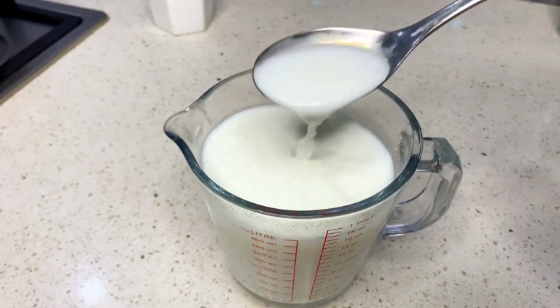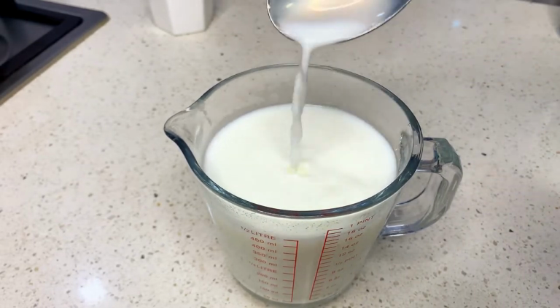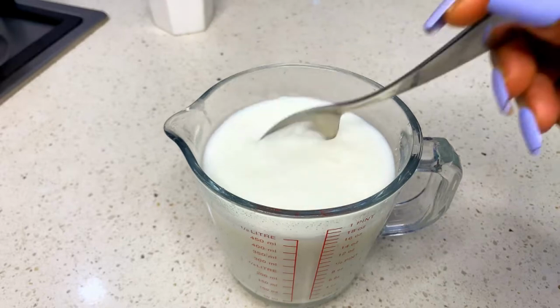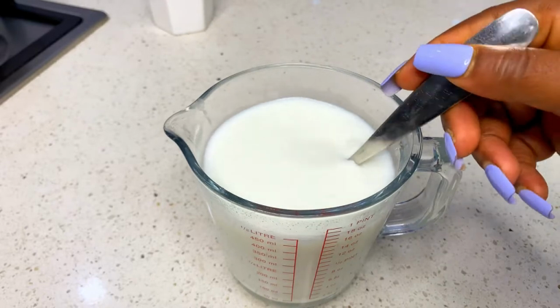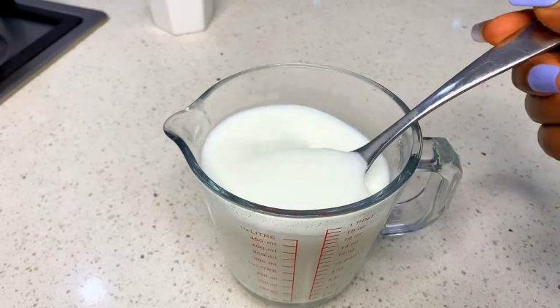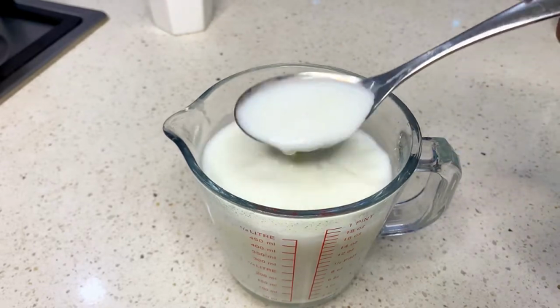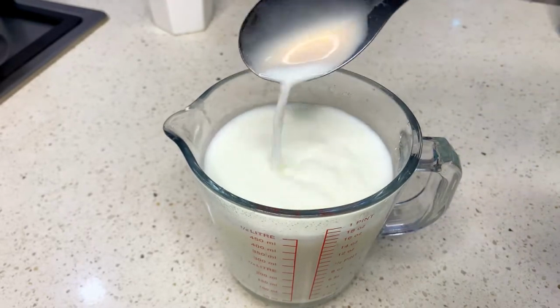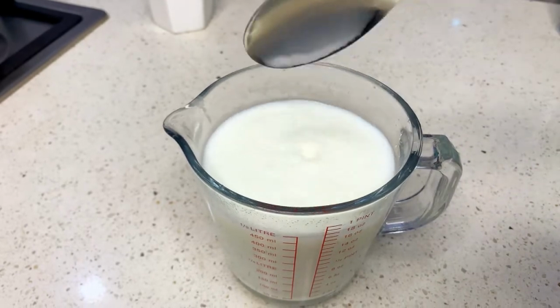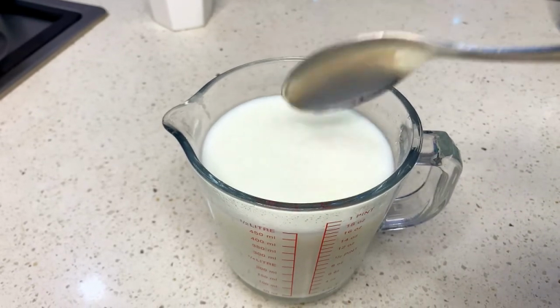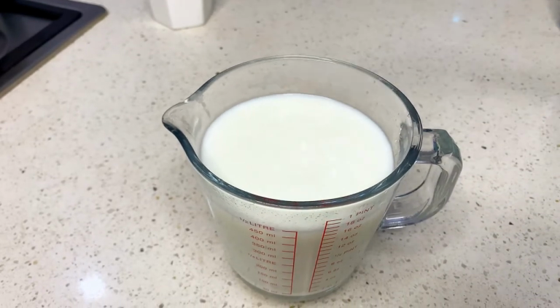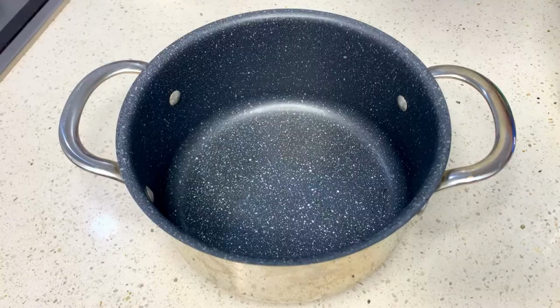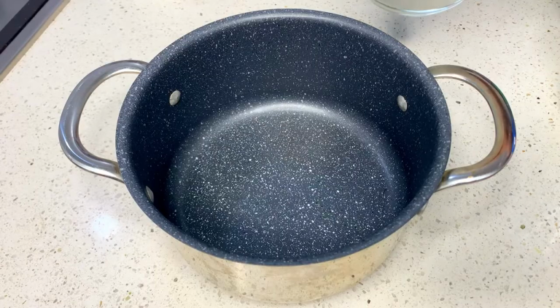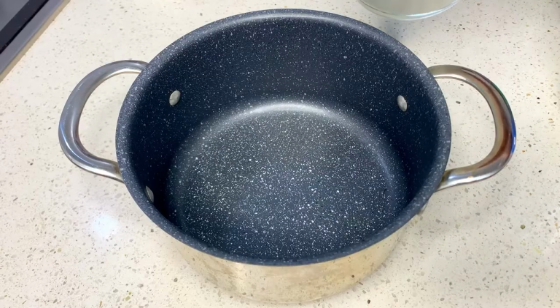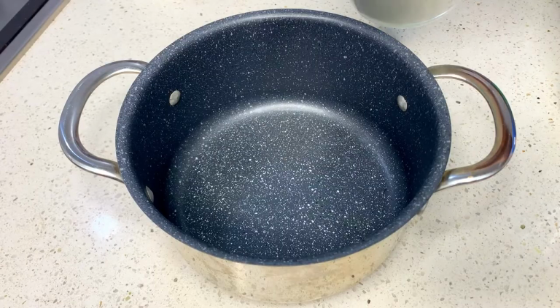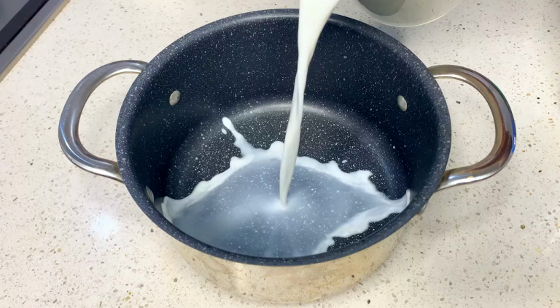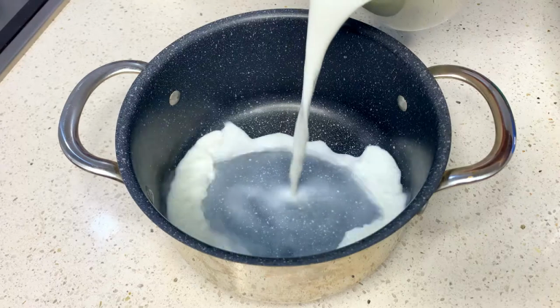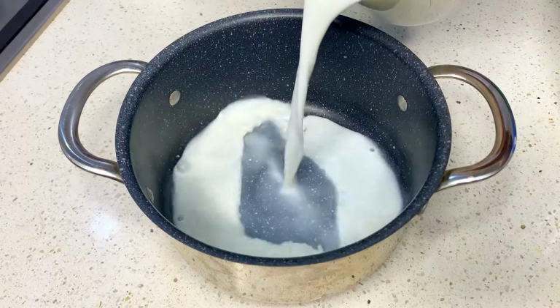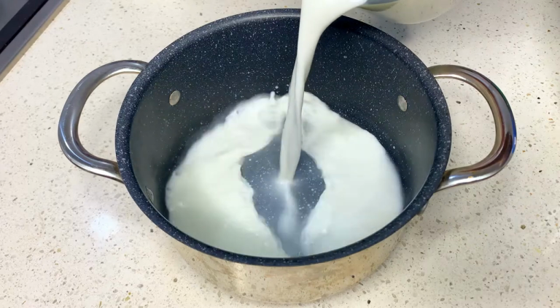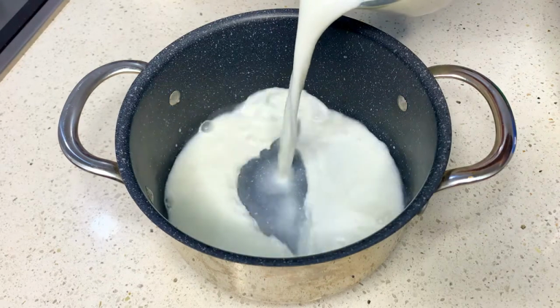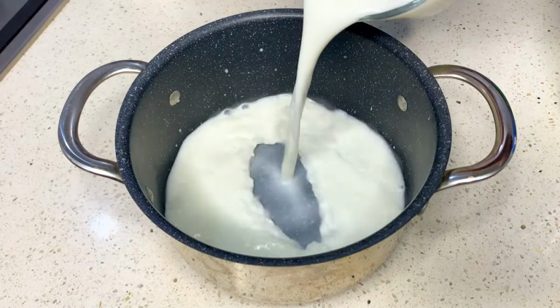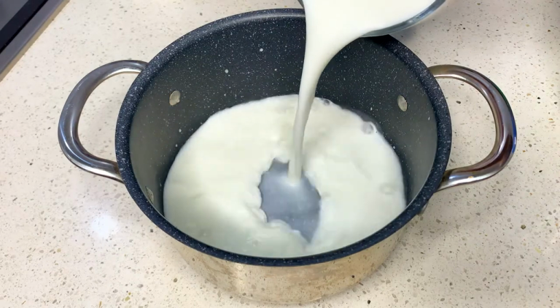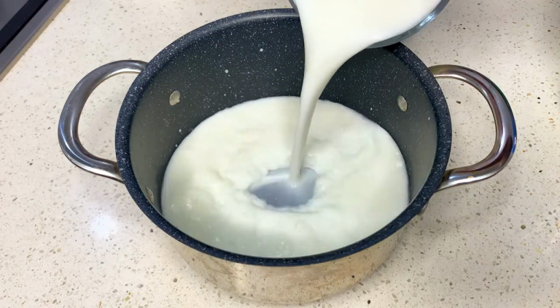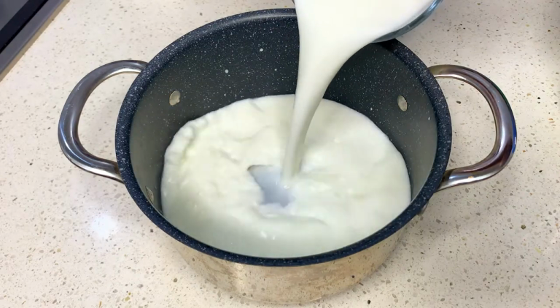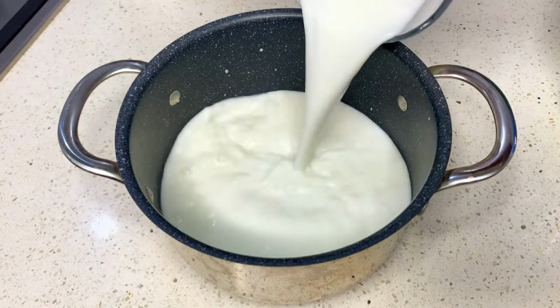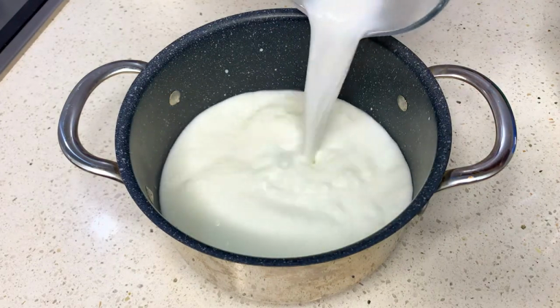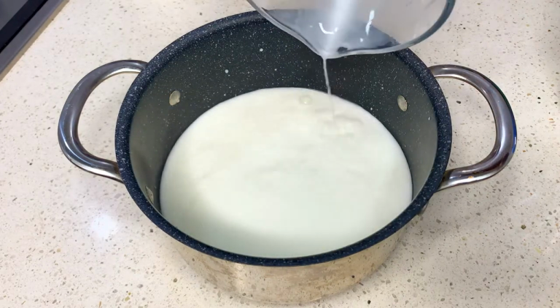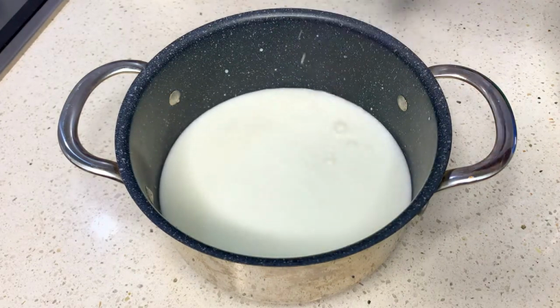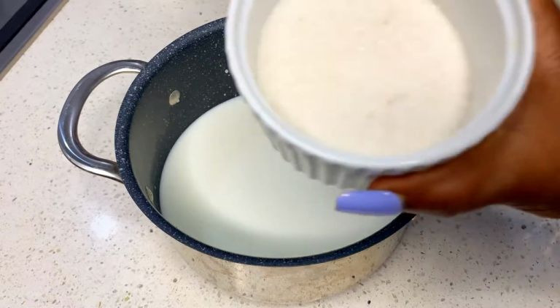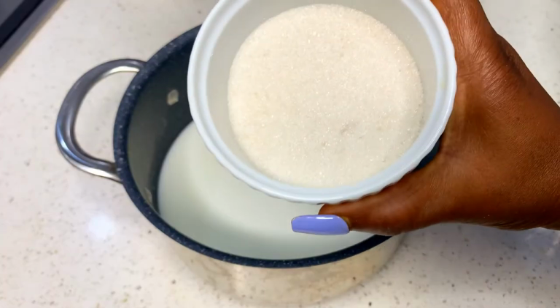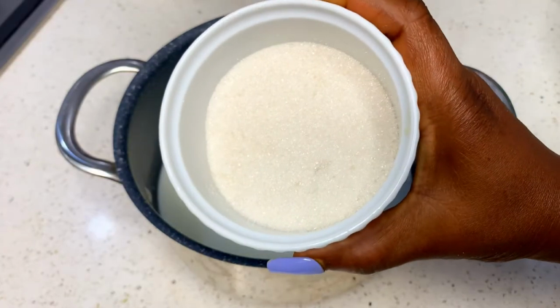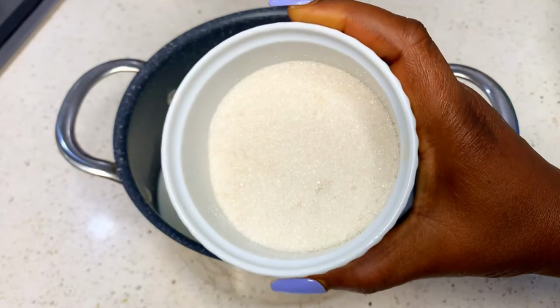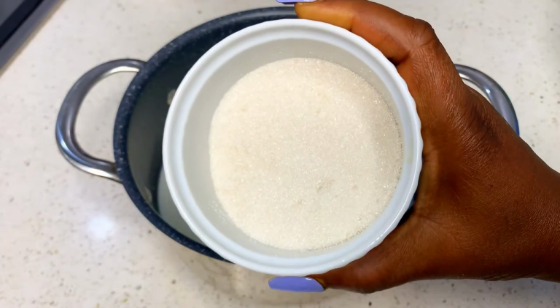Now we are going to pour this milk into a pot. This is actually very easy to make and you can use this chocolate syrup for virtually anything.